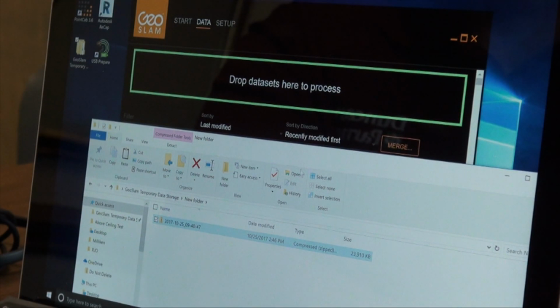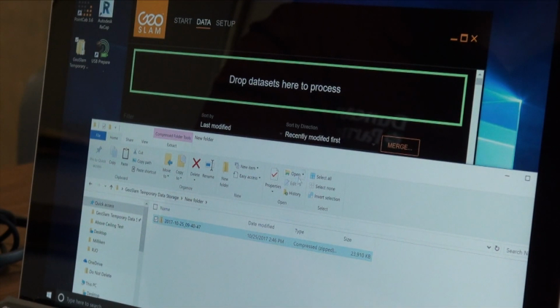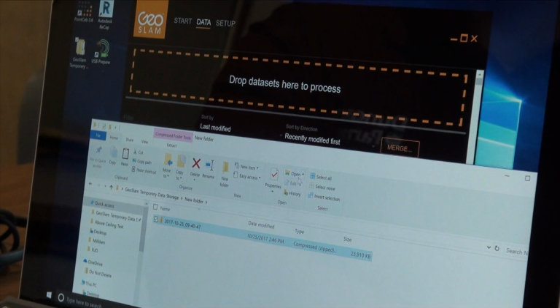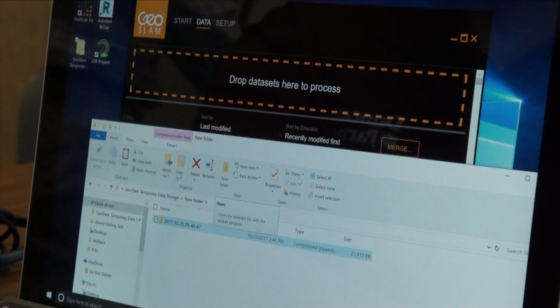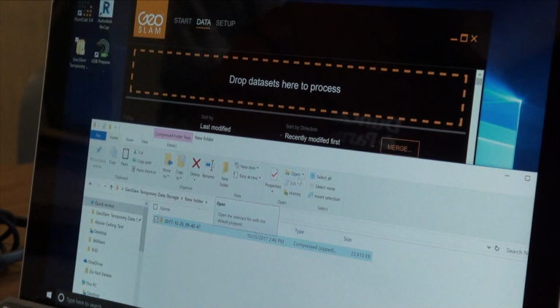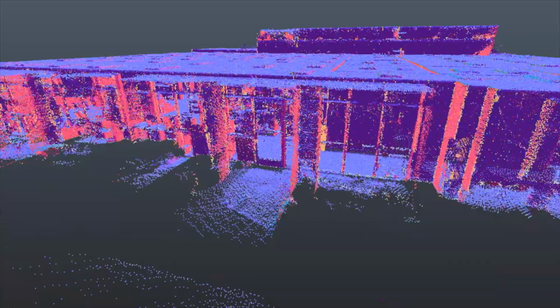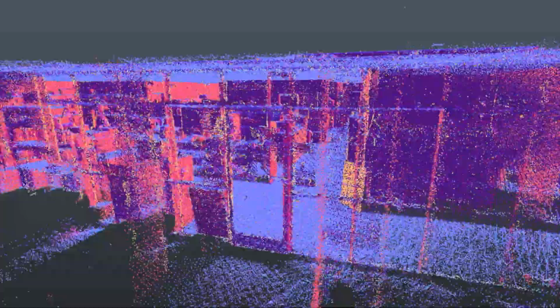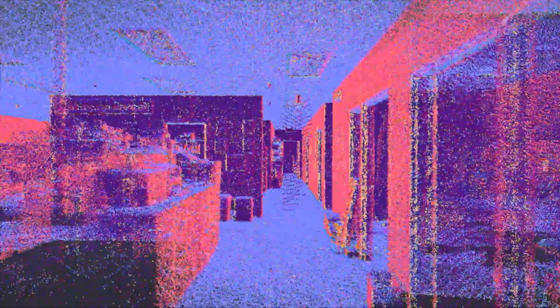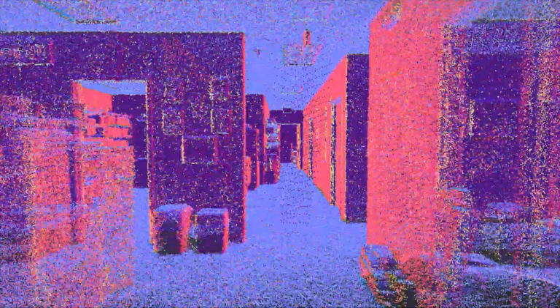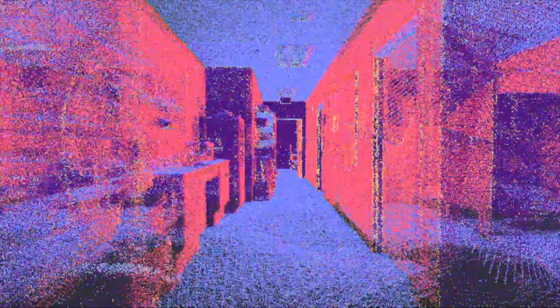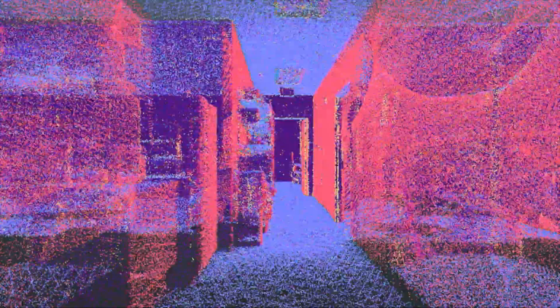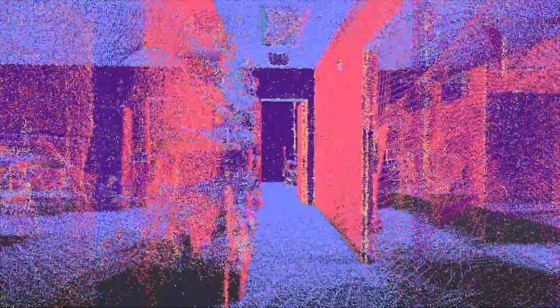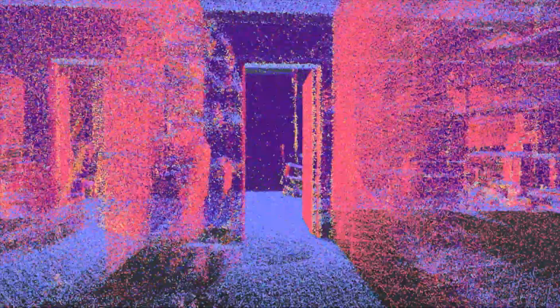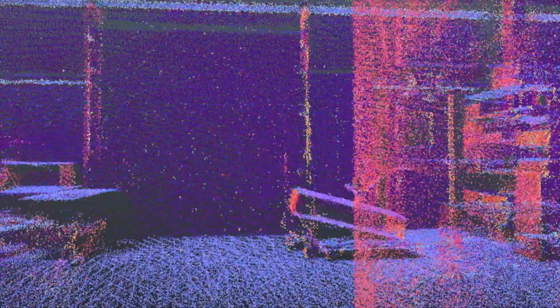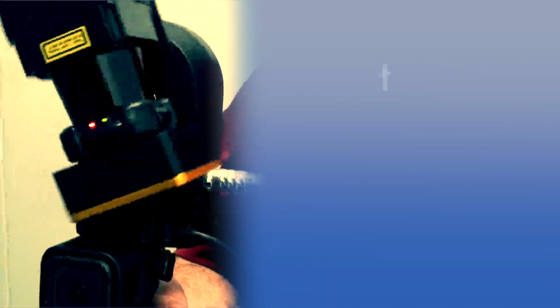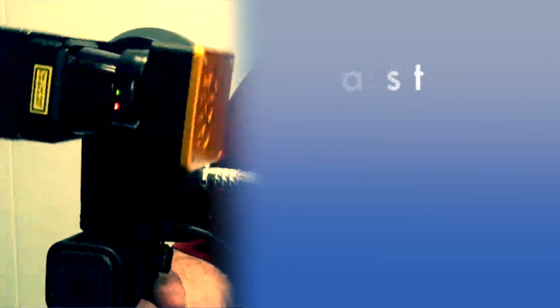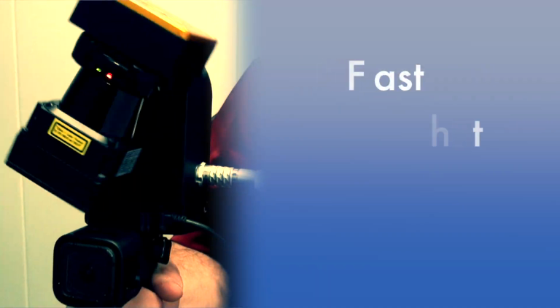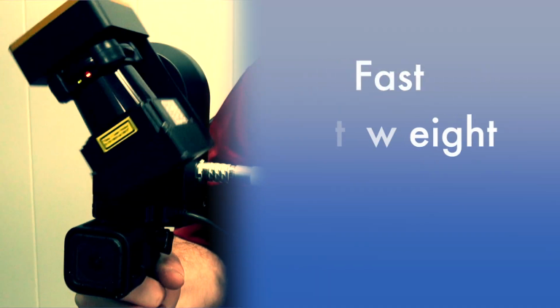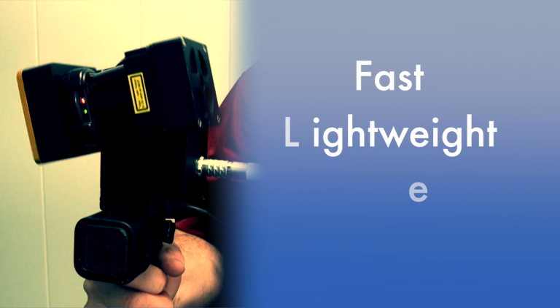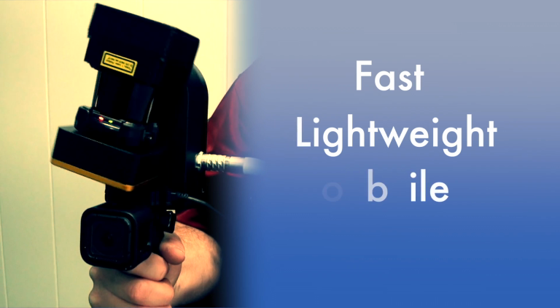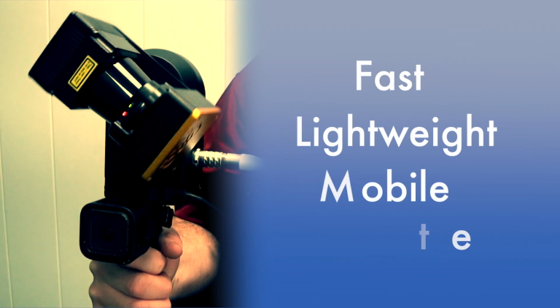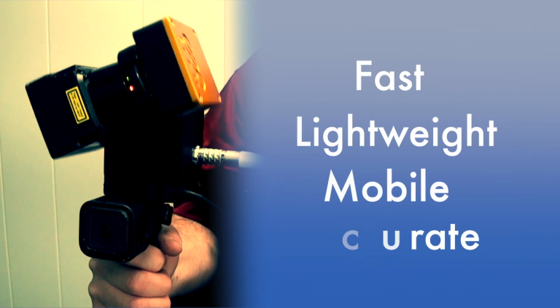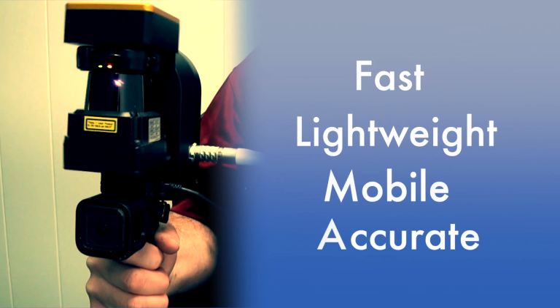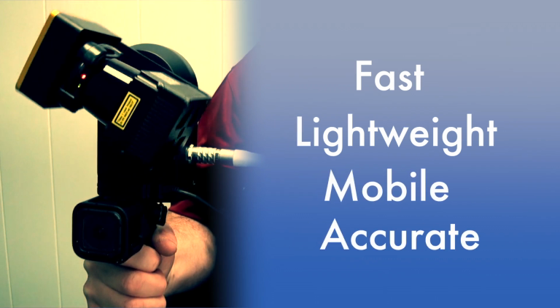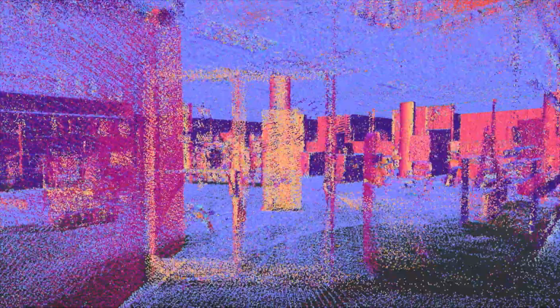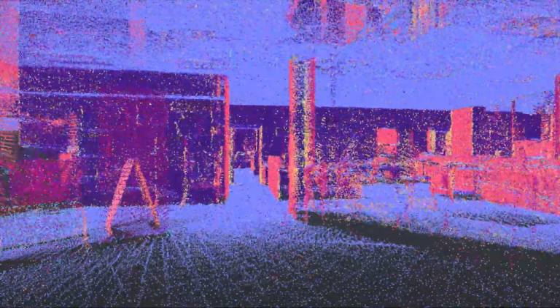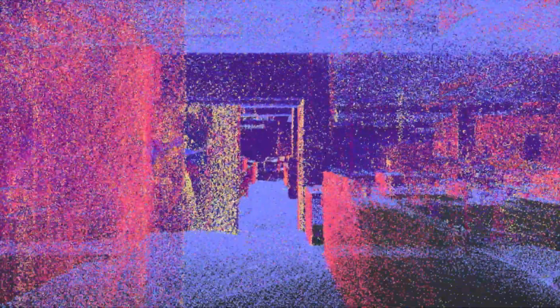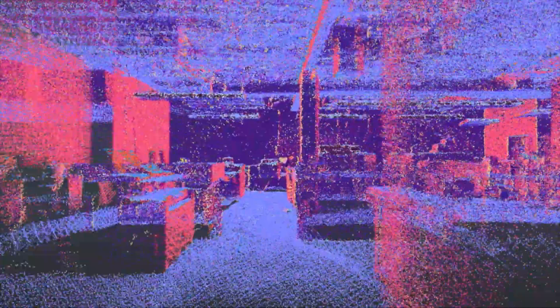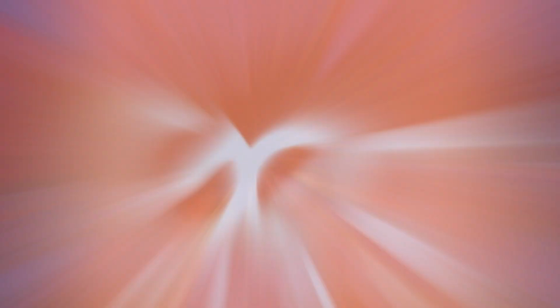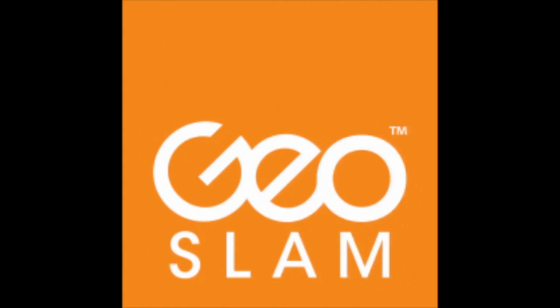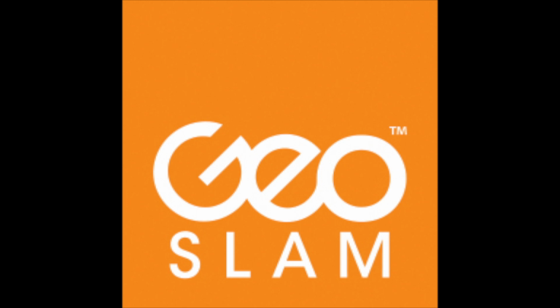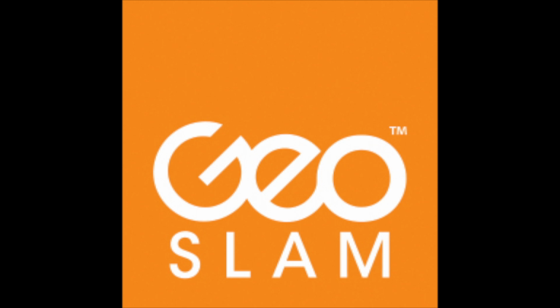Your scan data is then ready for editing and export in a variety of industry-standard software formats. For fast, lightweight, mobile, and accurate capture of complex buildings, let GeoSlam do the work for you.